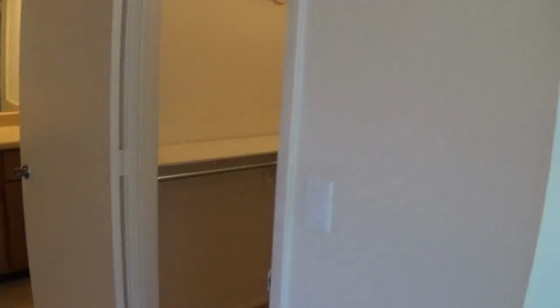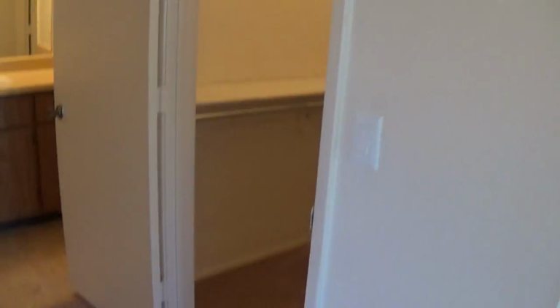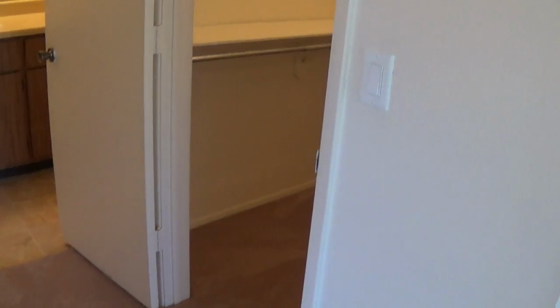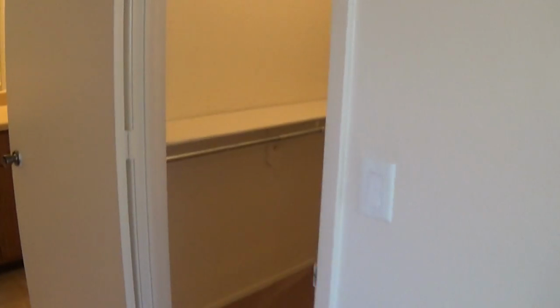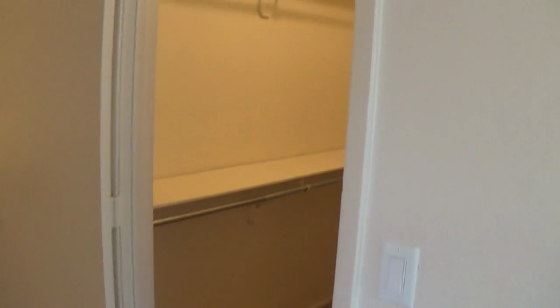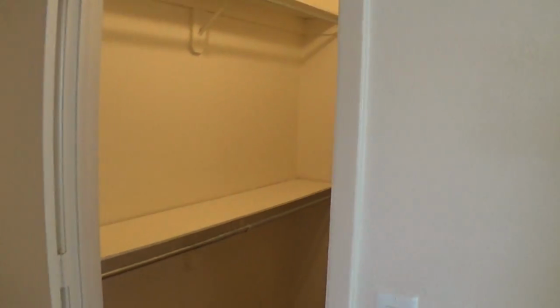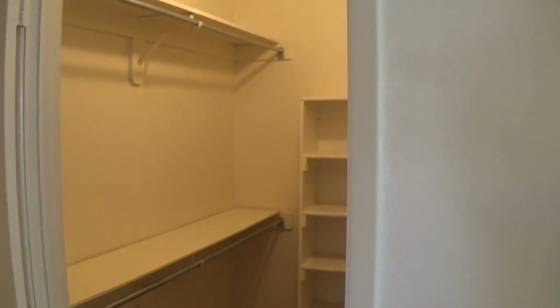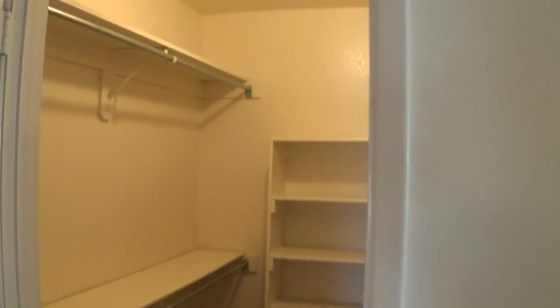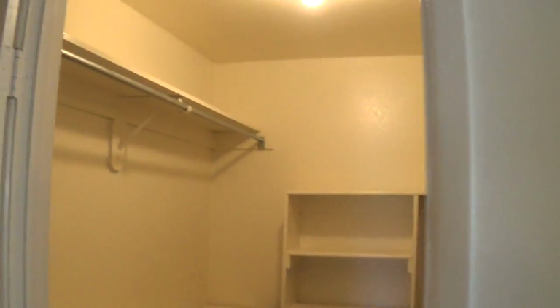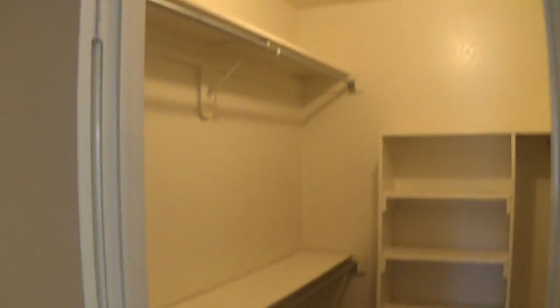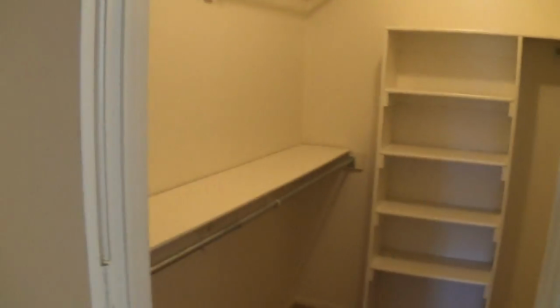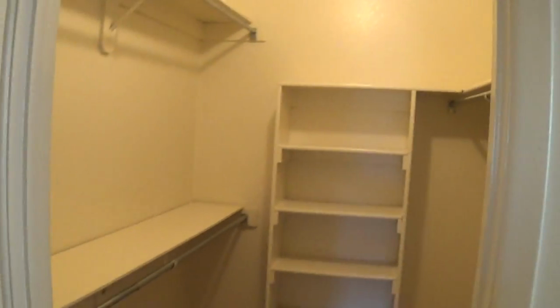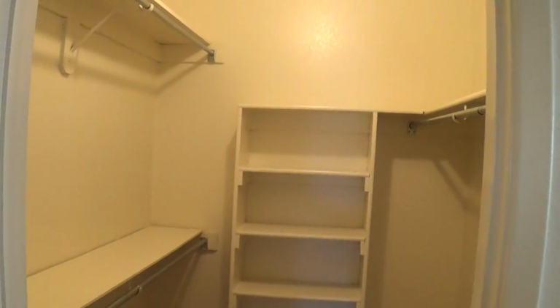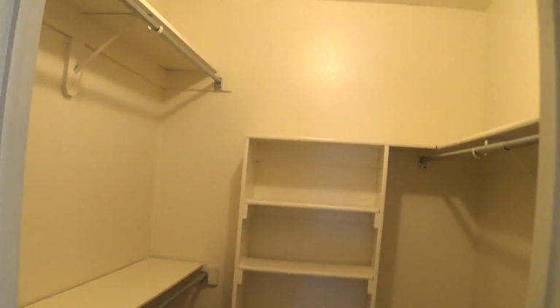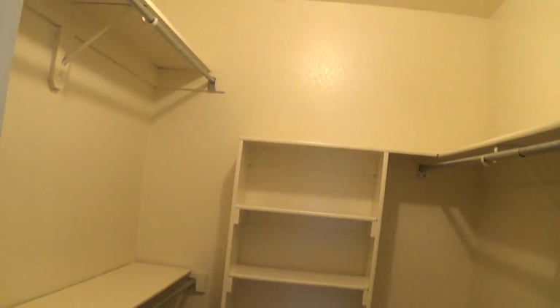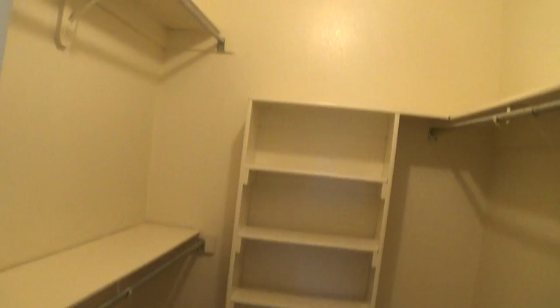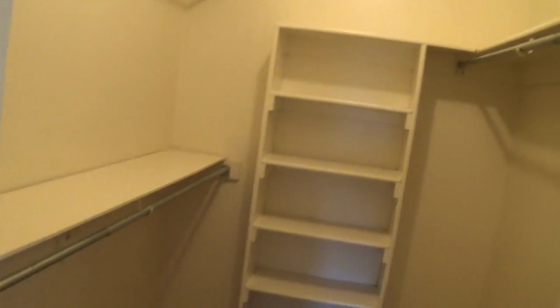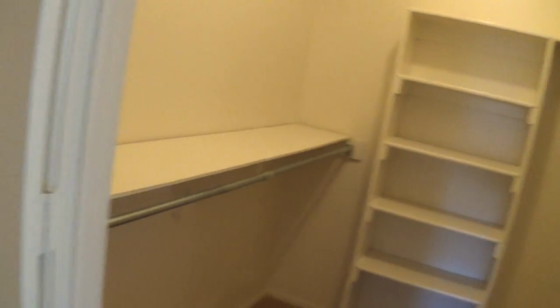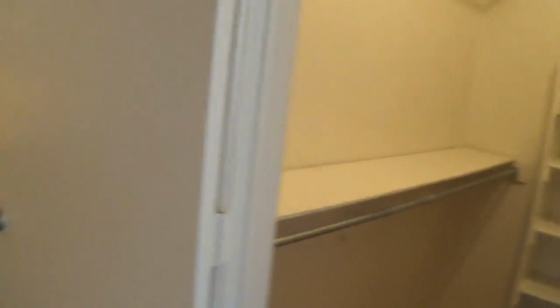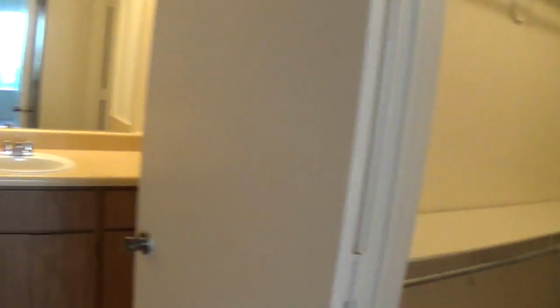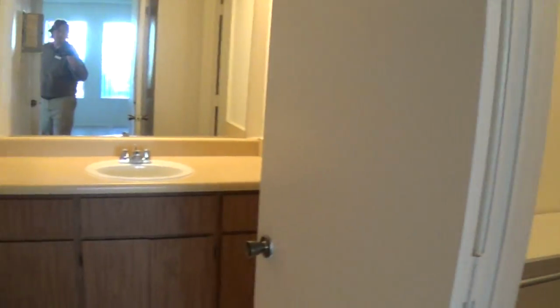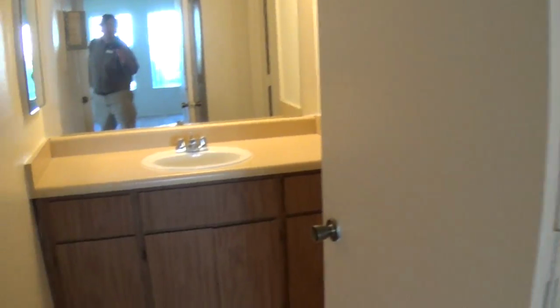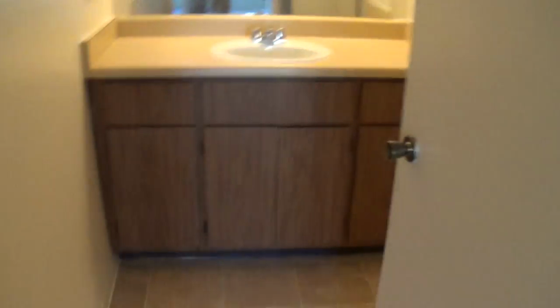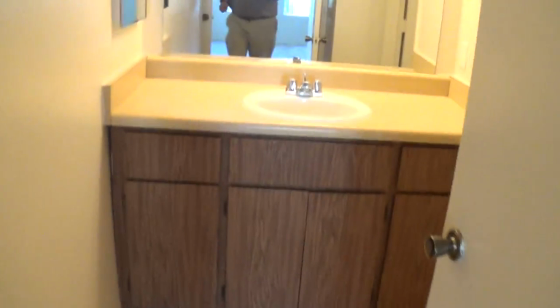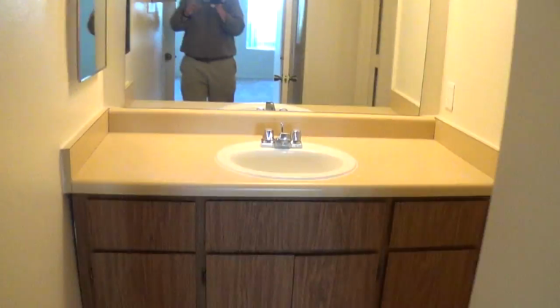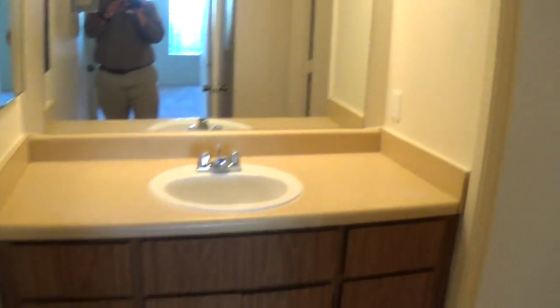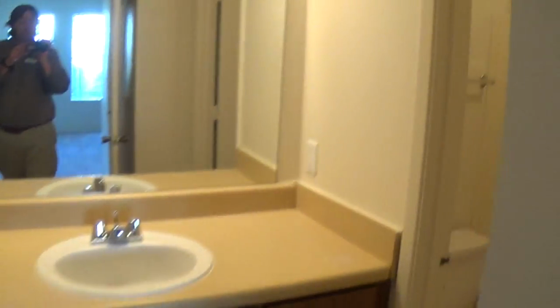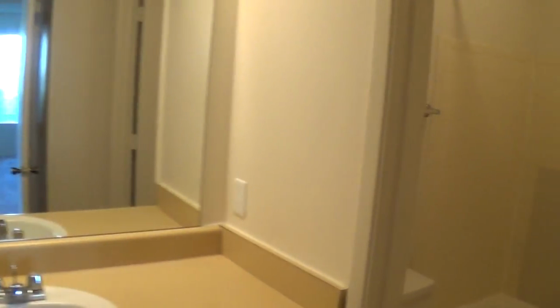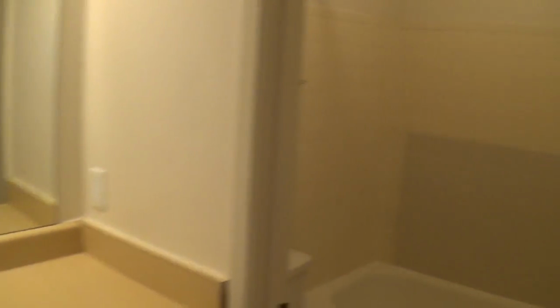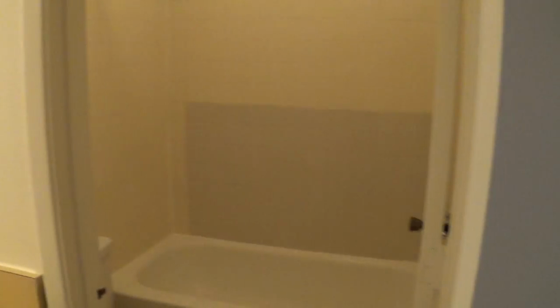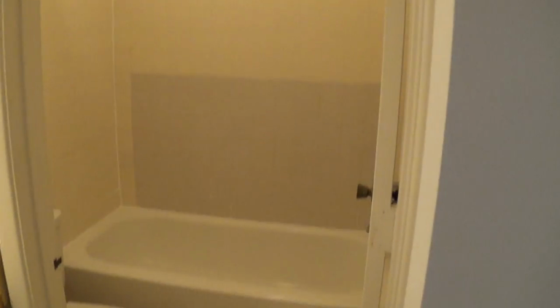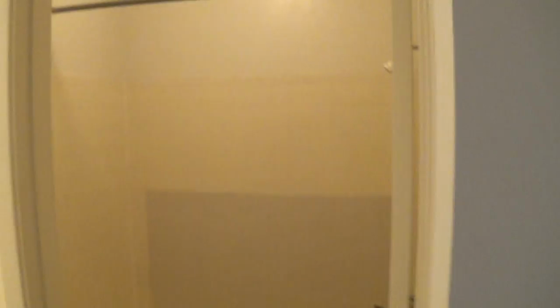The walk-in closets are just incredible at this property. There are one, two, three closet rods. And then we've got our master bedroom bathroom here. Nice.